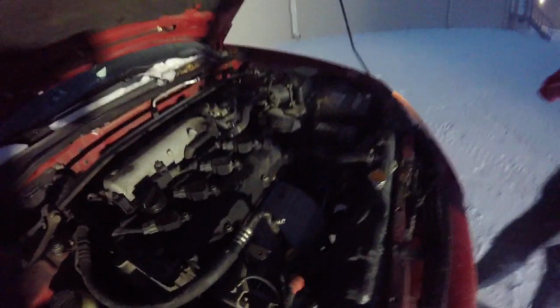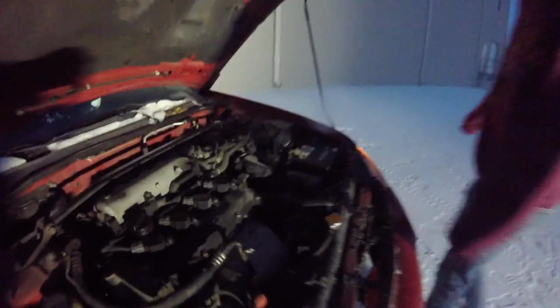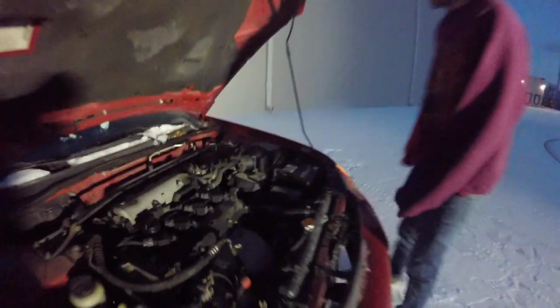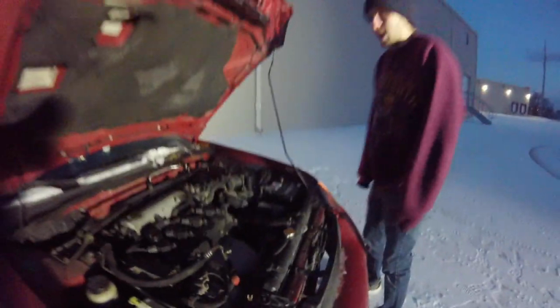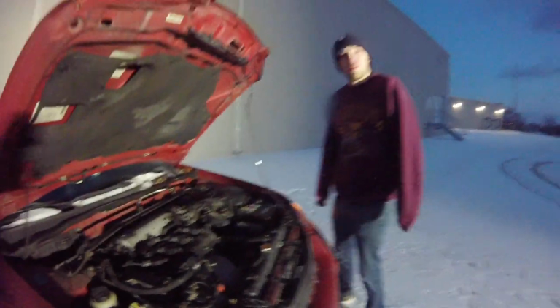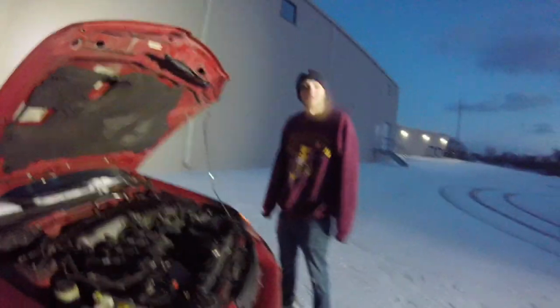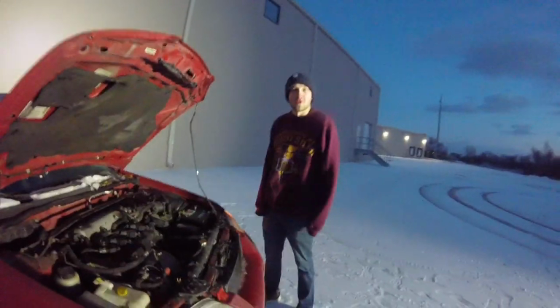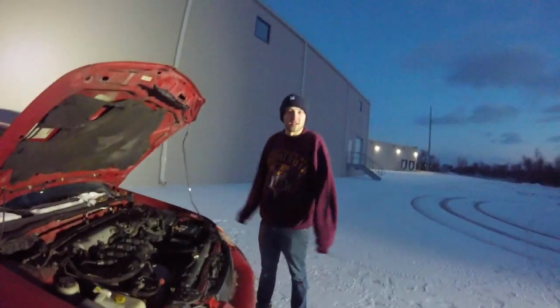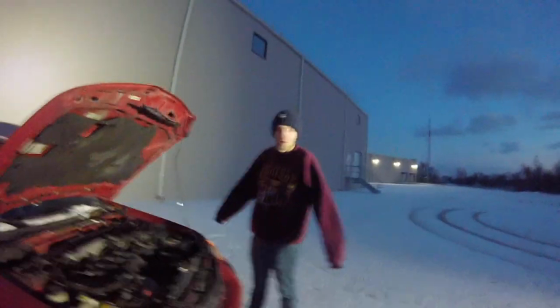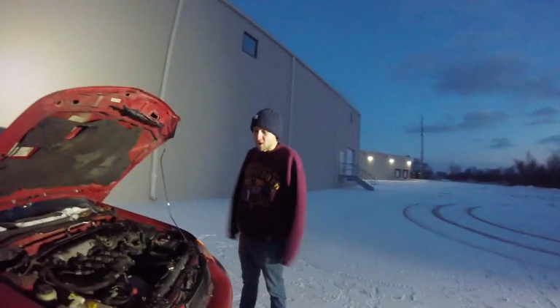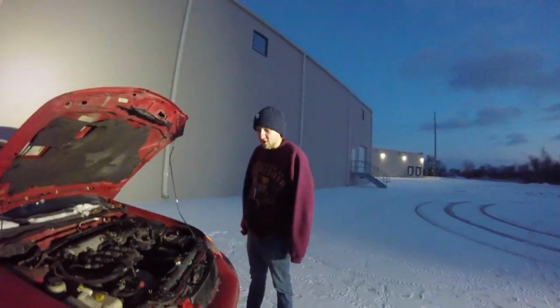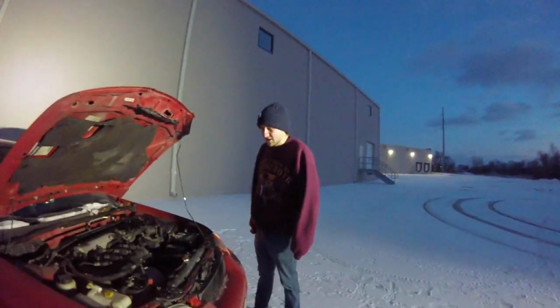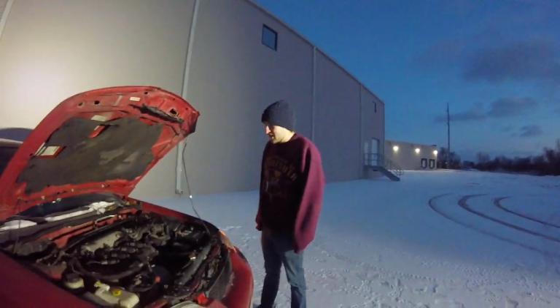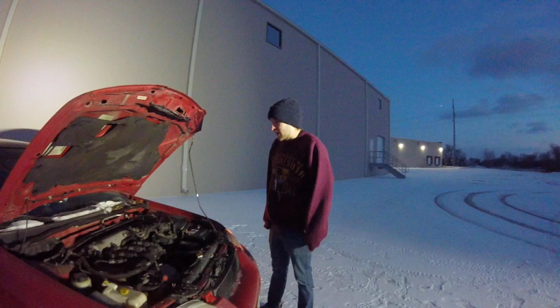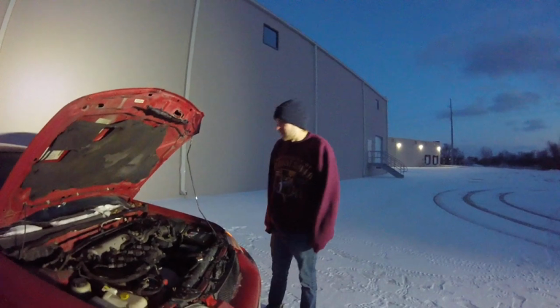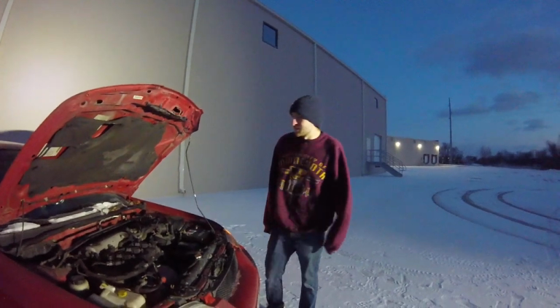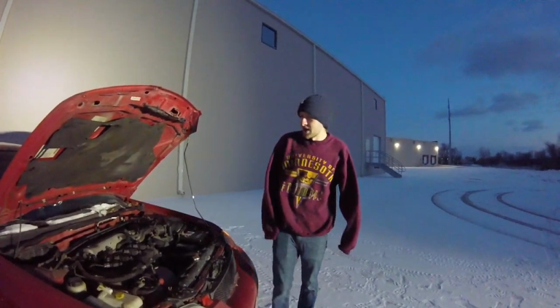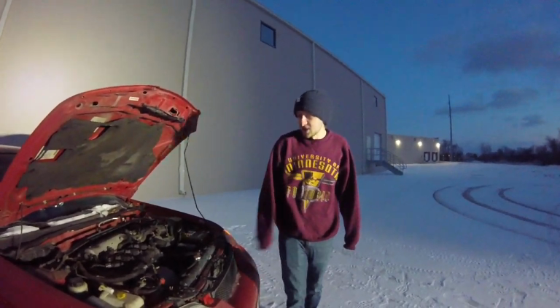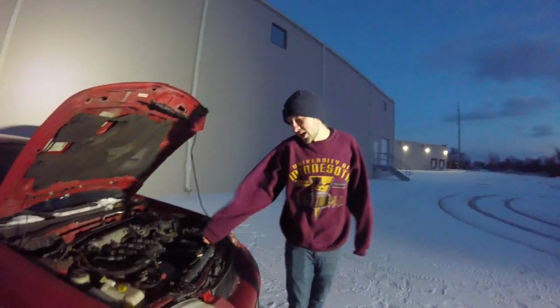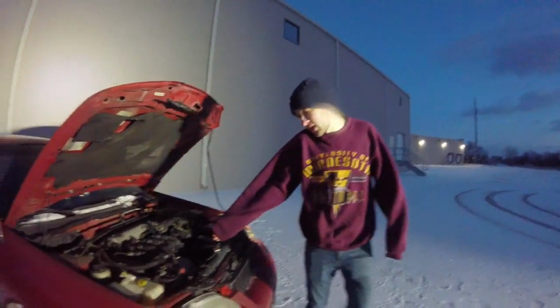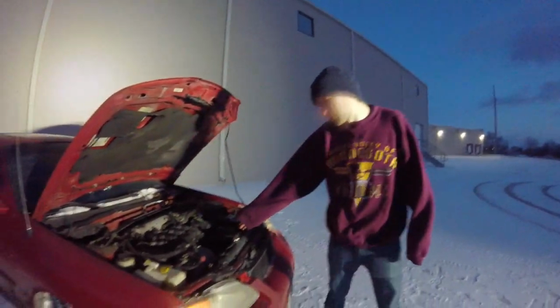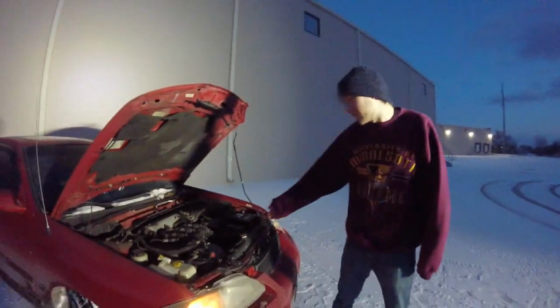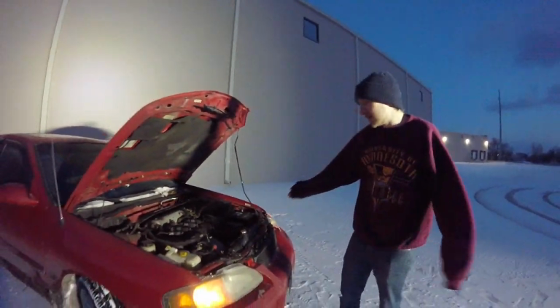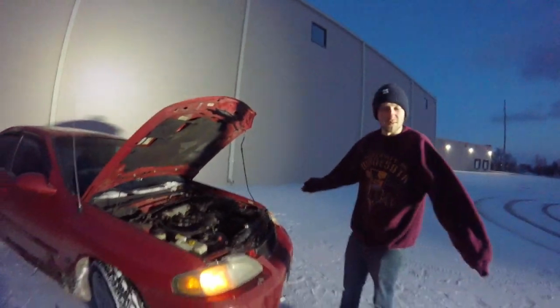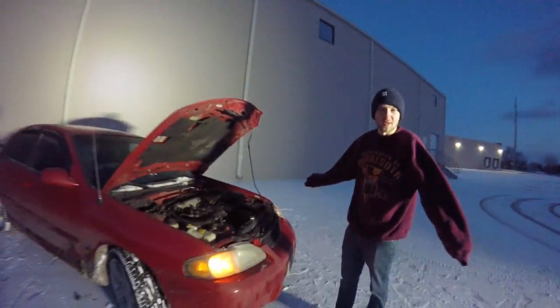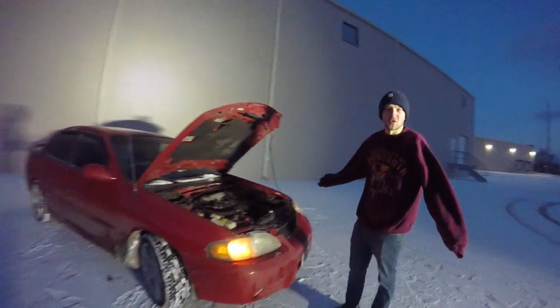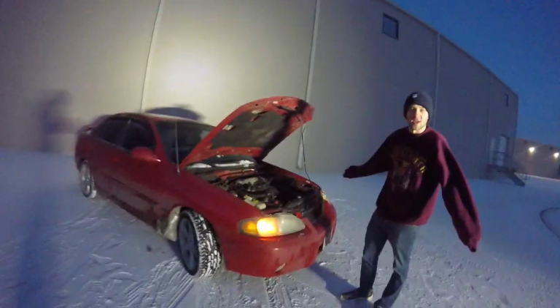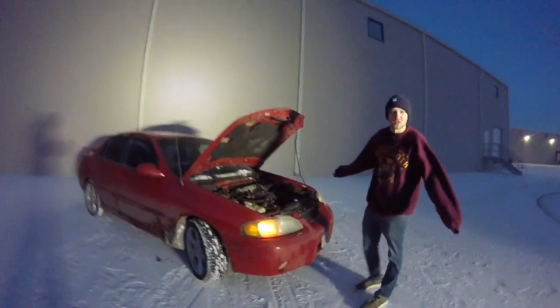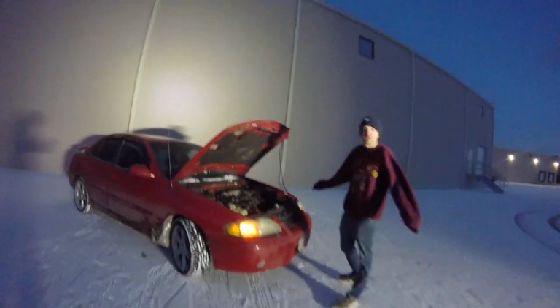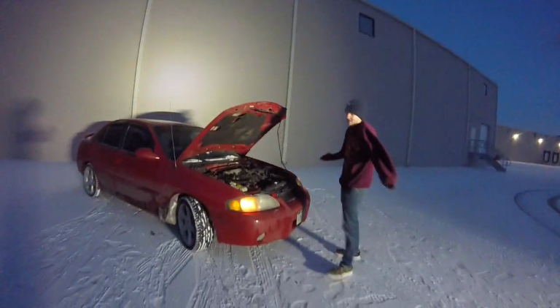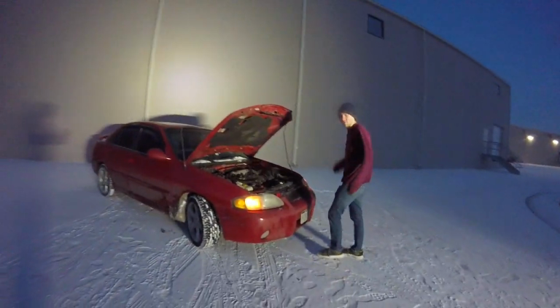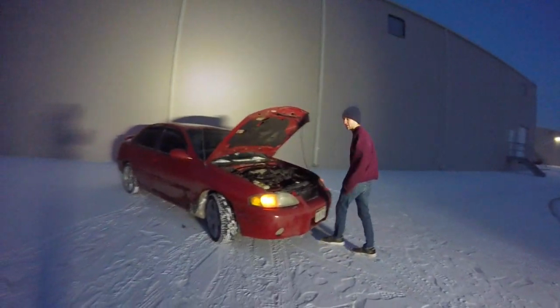I'm also going to do my other project, which is a '64 Mercury. But yeah, this is my Sentra SER Spec V — it's a beast on the track and on the streets. That's about it.